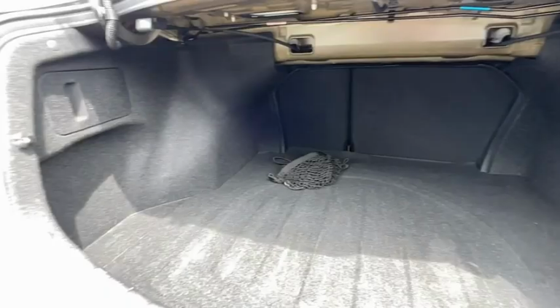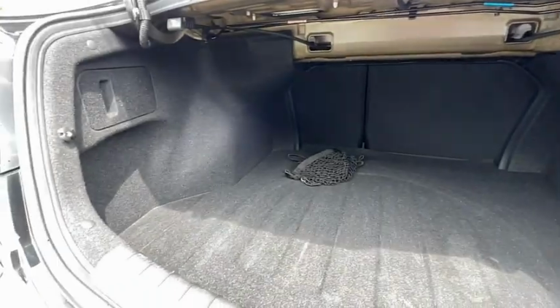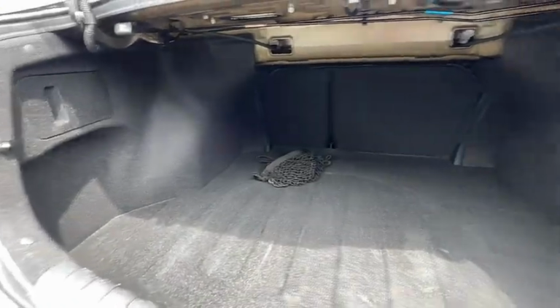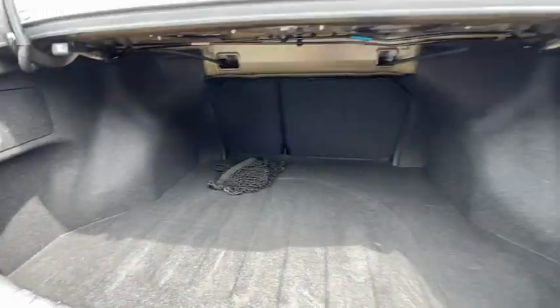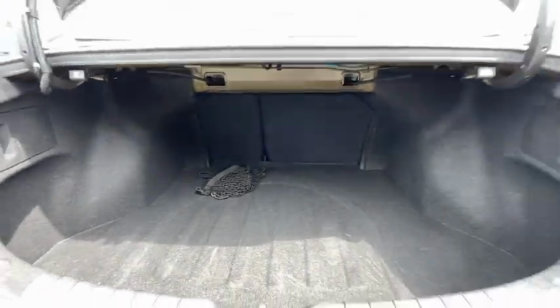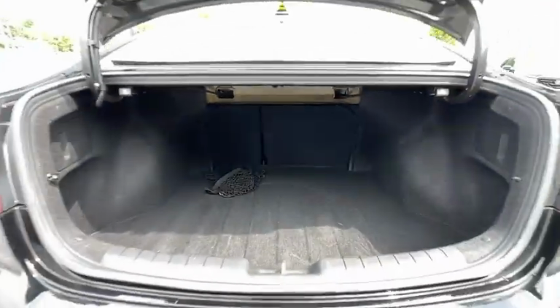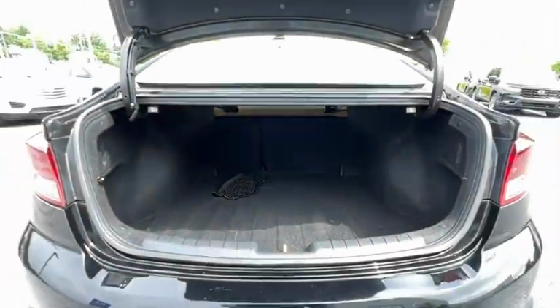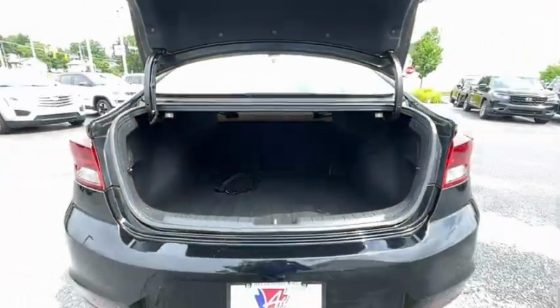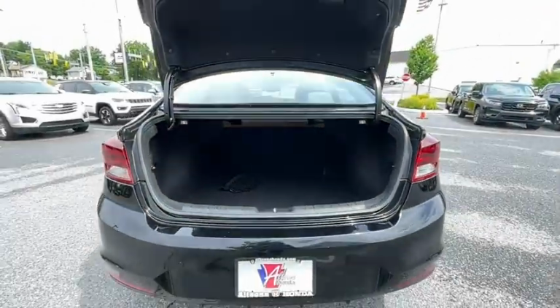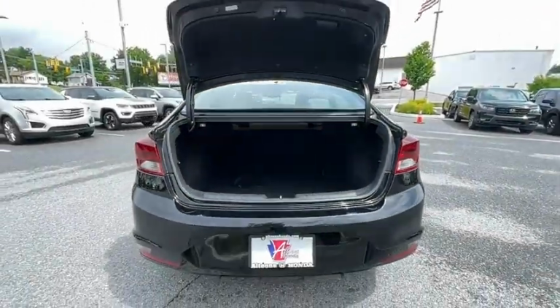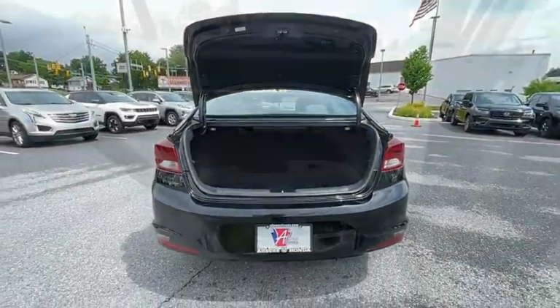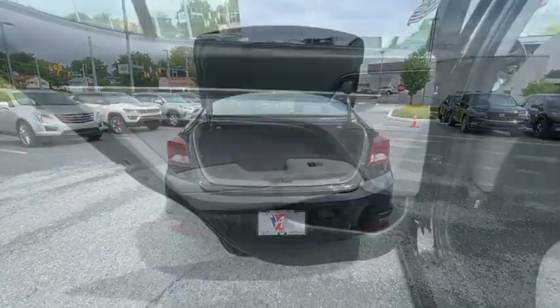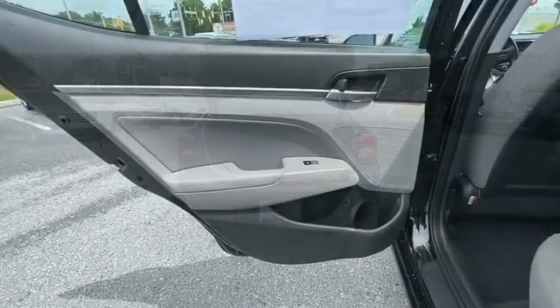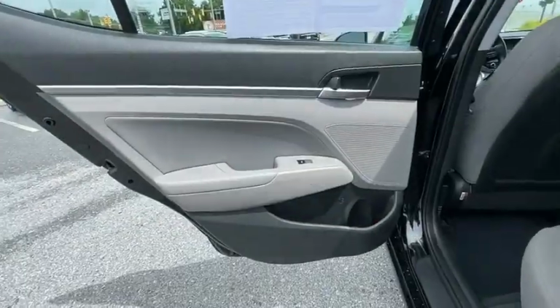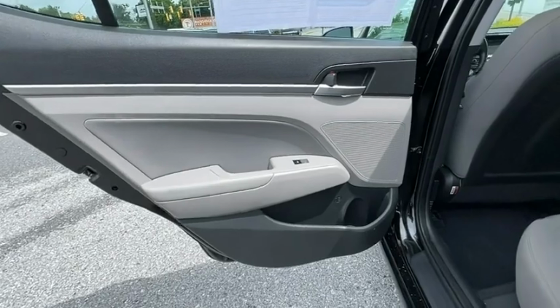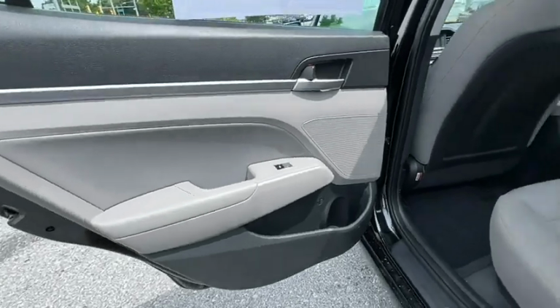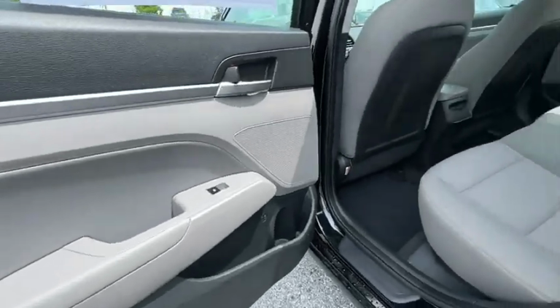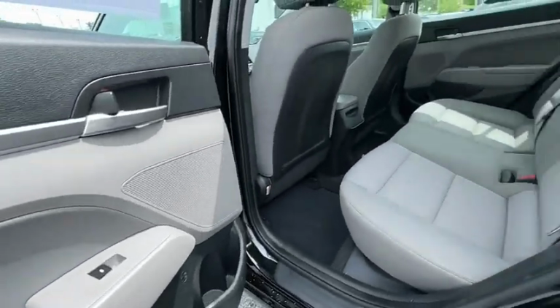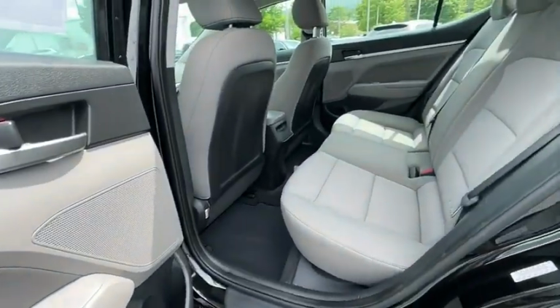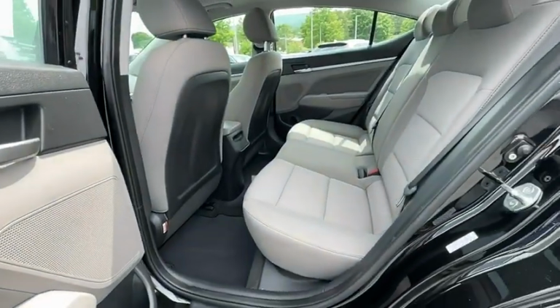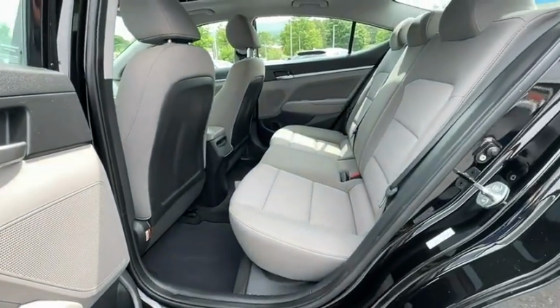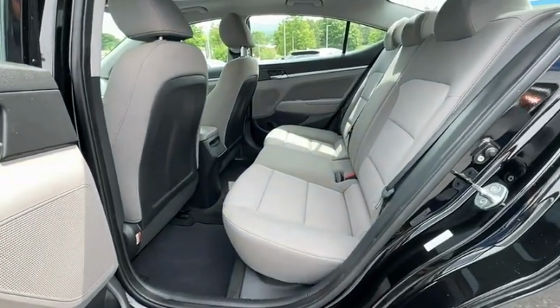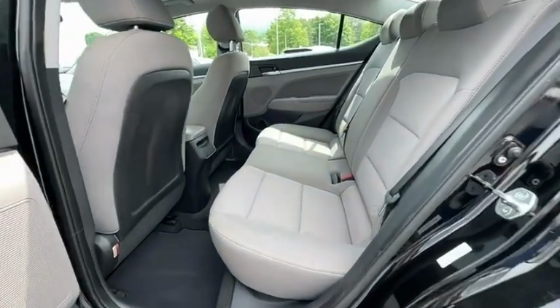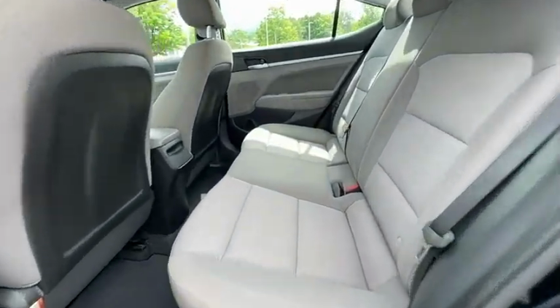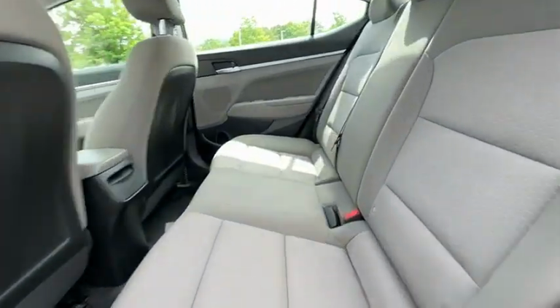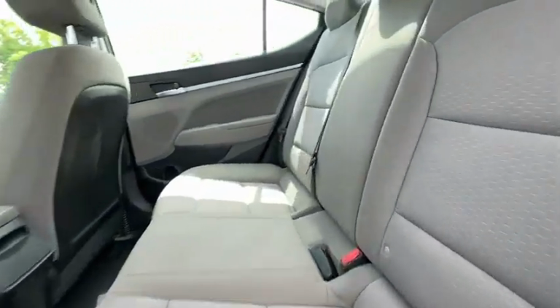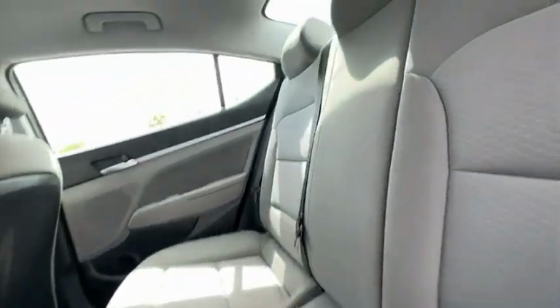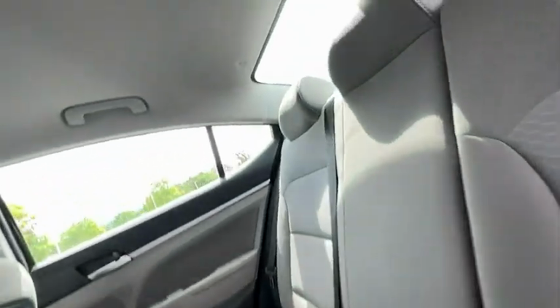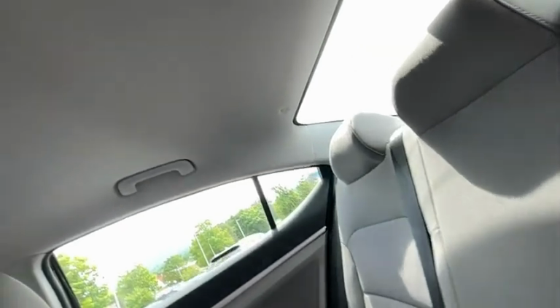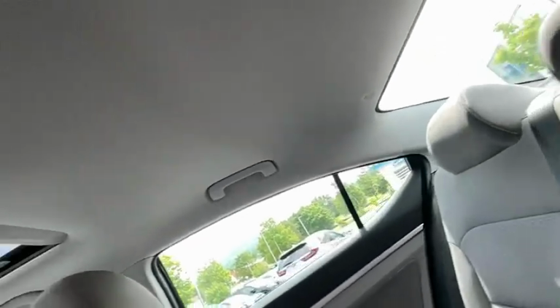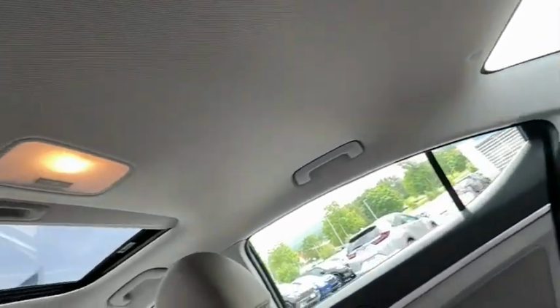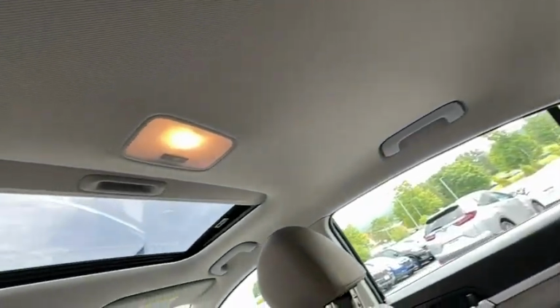Additional features include brake assist, panic alarm, carpeted floor mats, overhead console, tachometer, and cargo net. This beauty is sure to make you the talk of the neighborhood, so call or drop in for a test drive today.